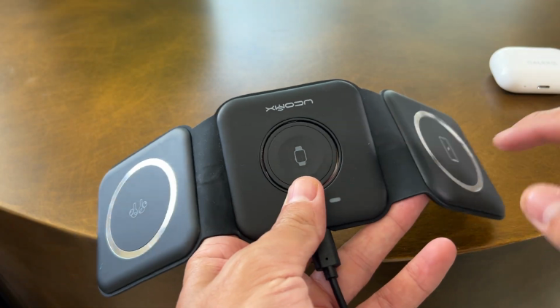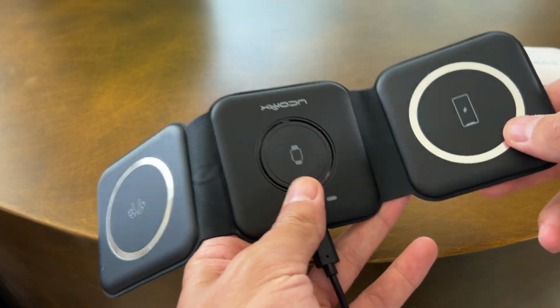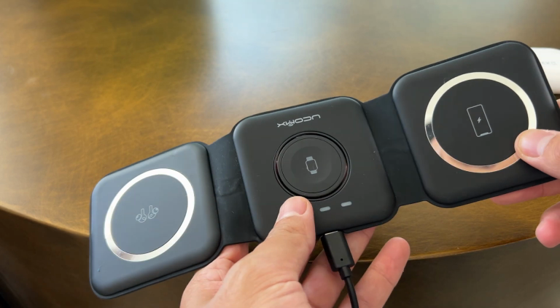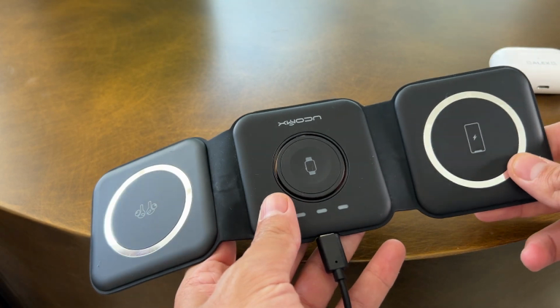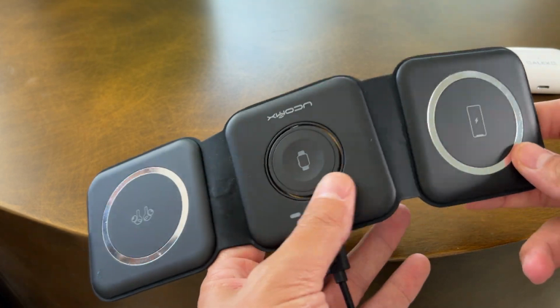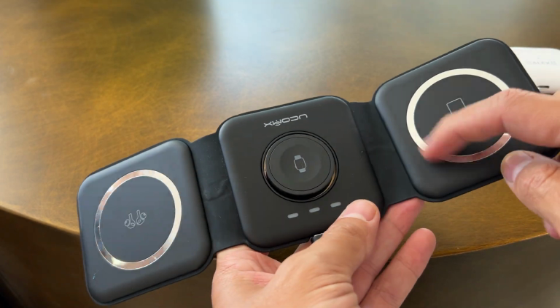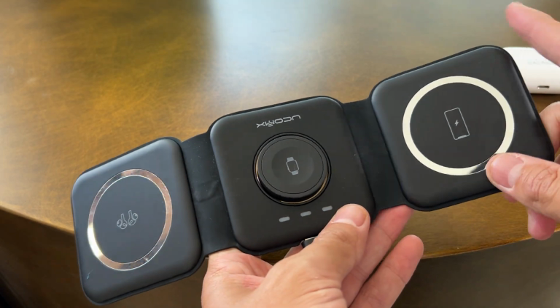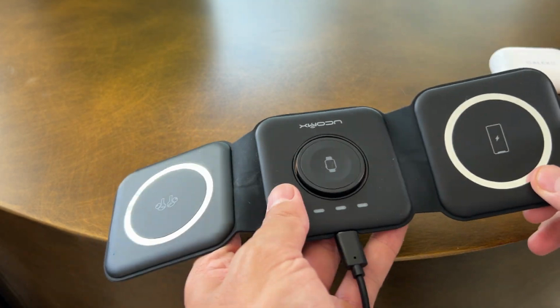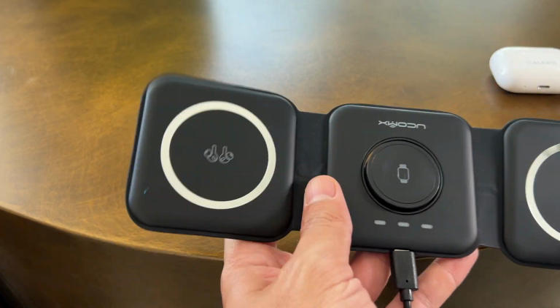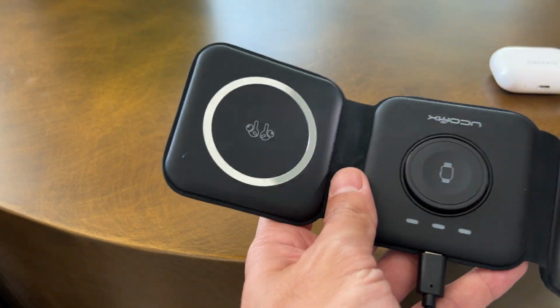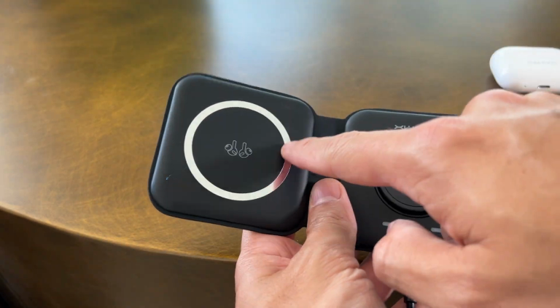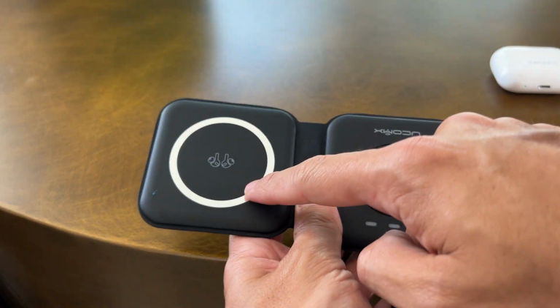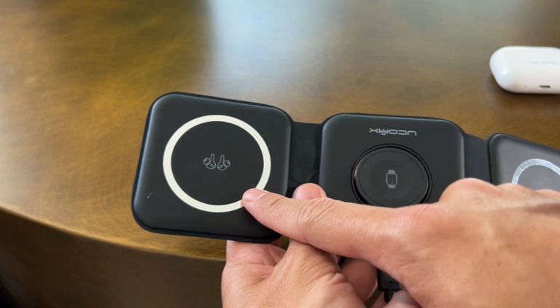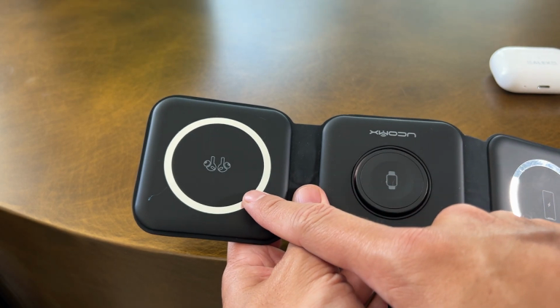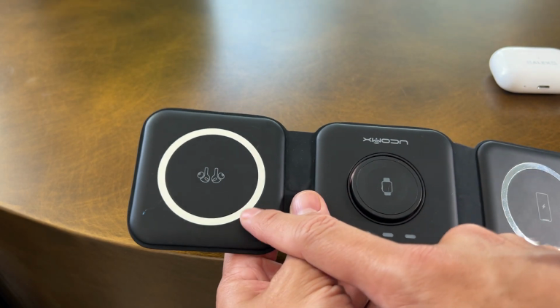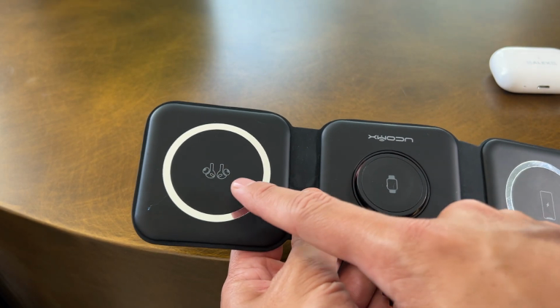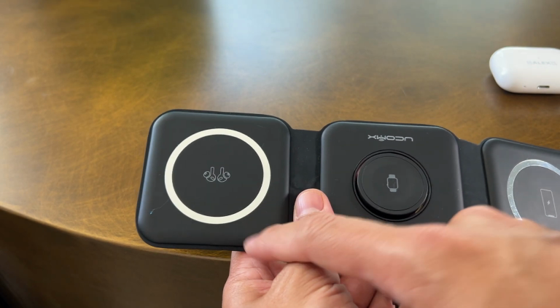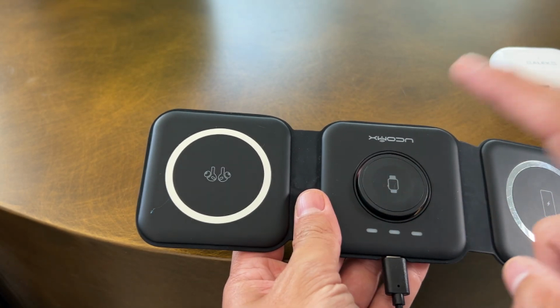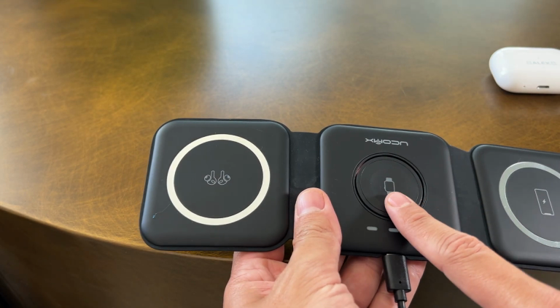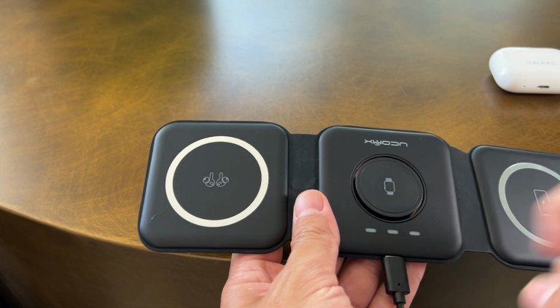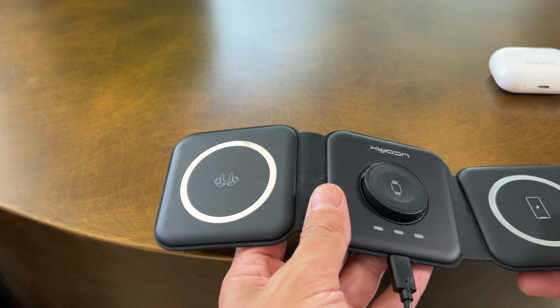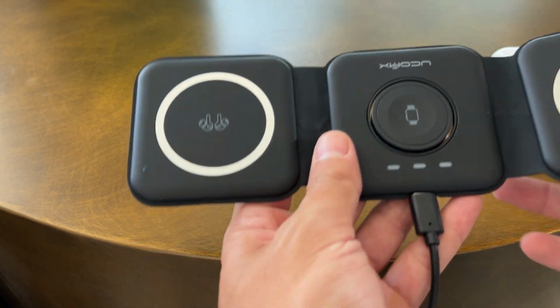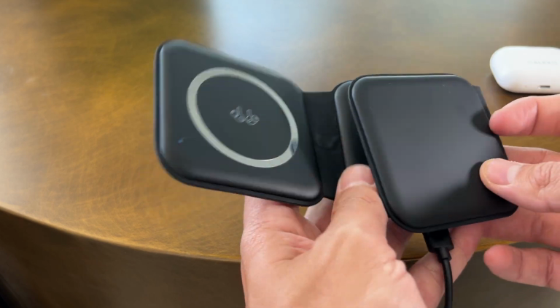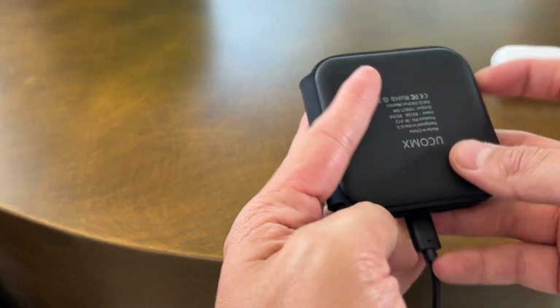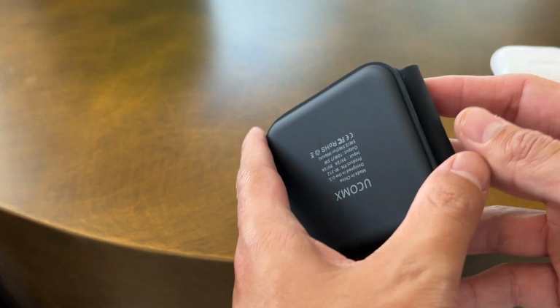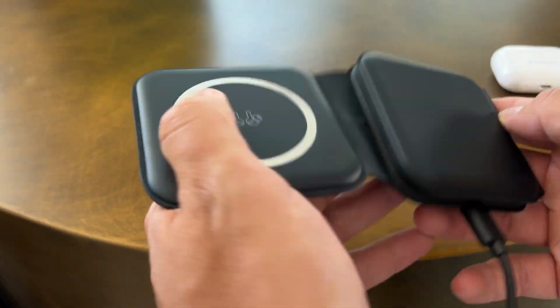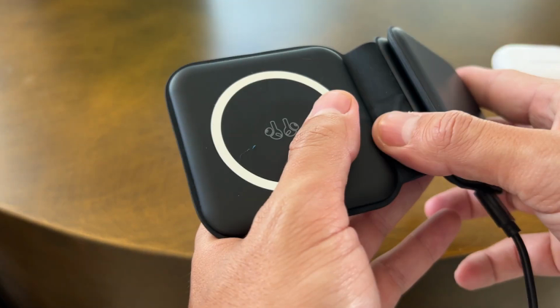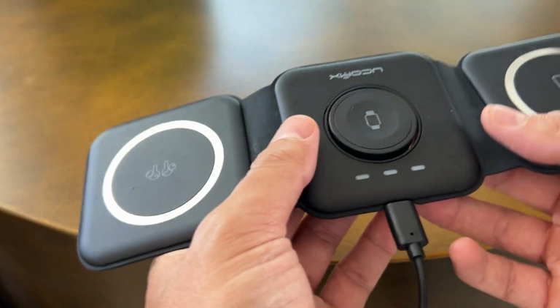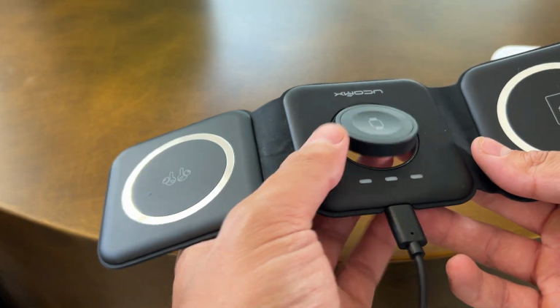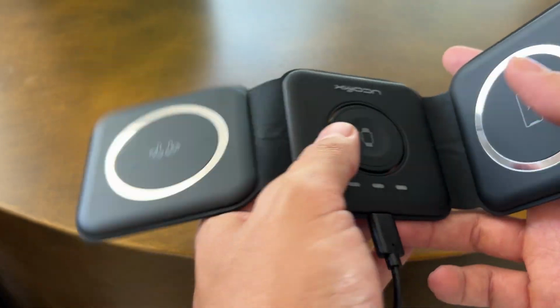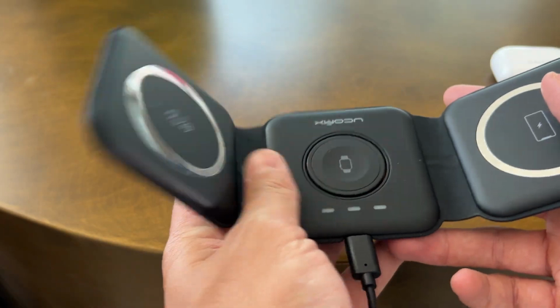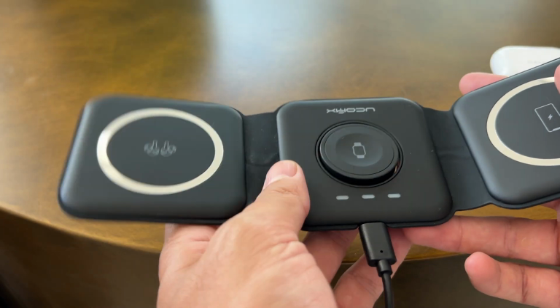One for your iPhone here — it has a magnetic strip in the back to charge — a section here for your AirPods, and then one for your watch as well. This comes in handy when I'm traveling quite a bit.